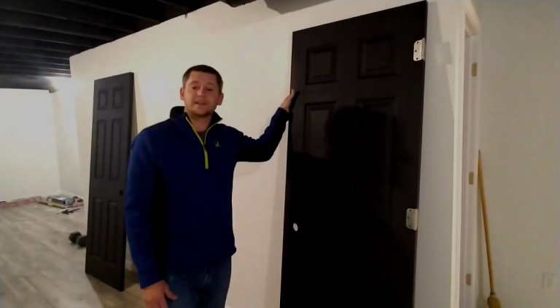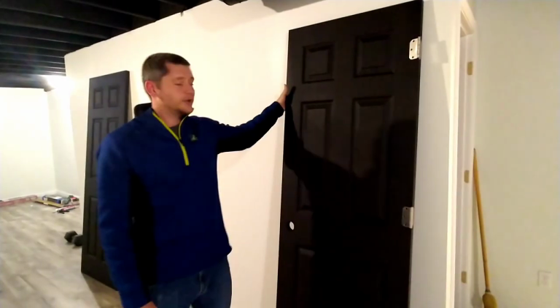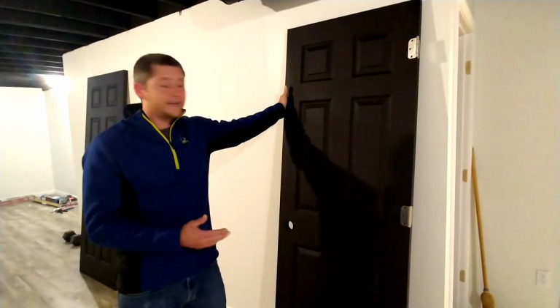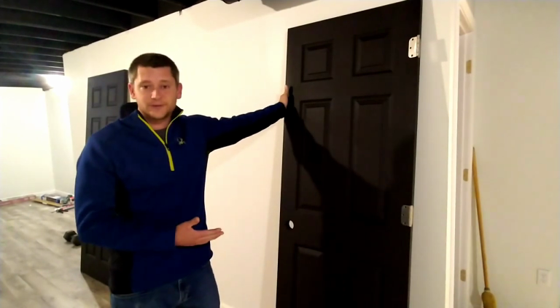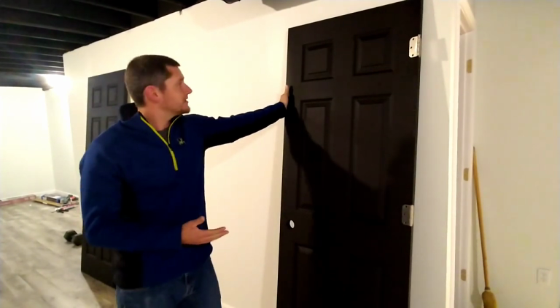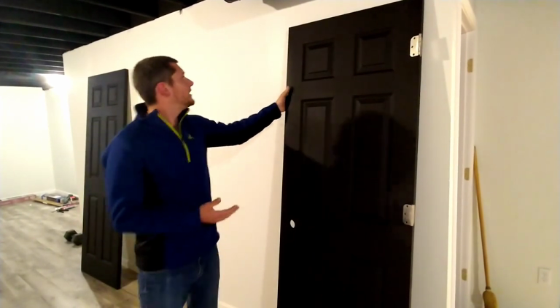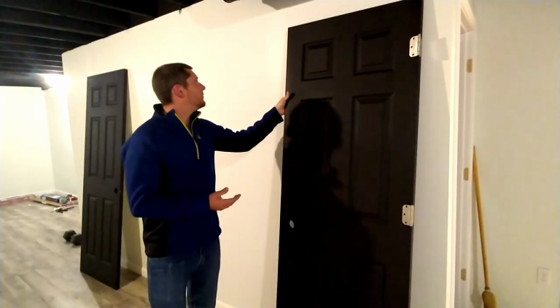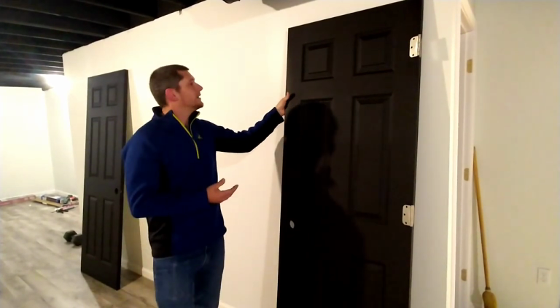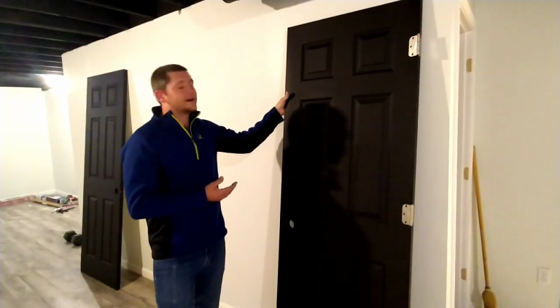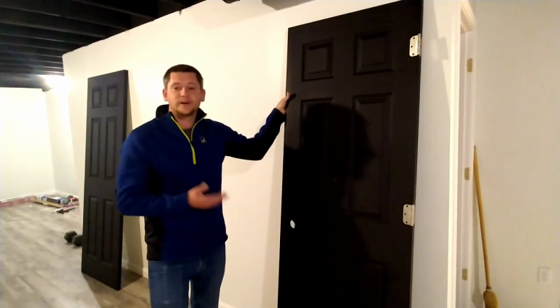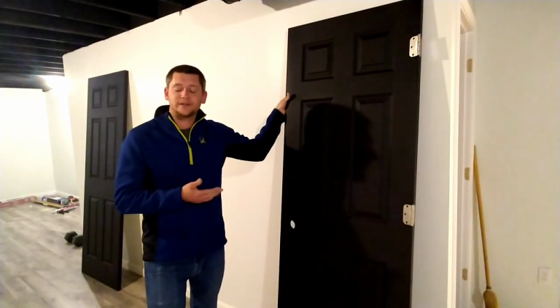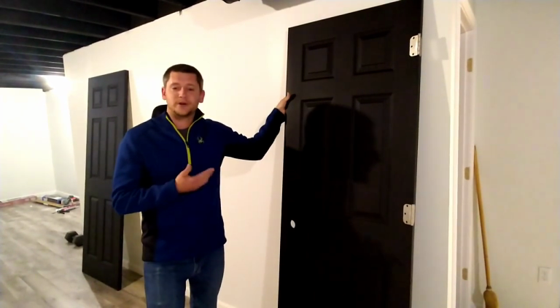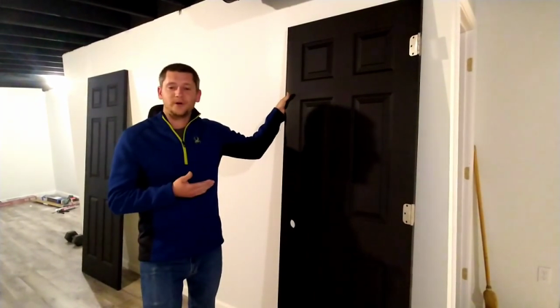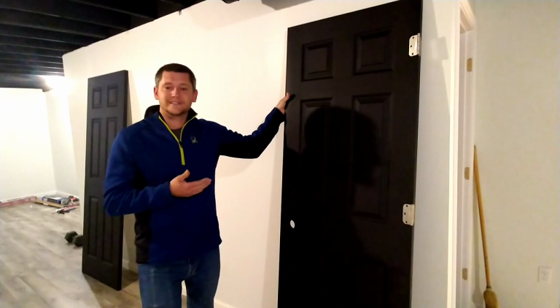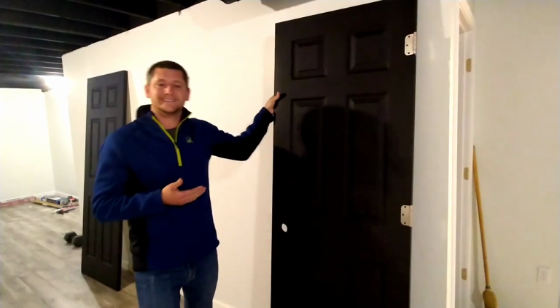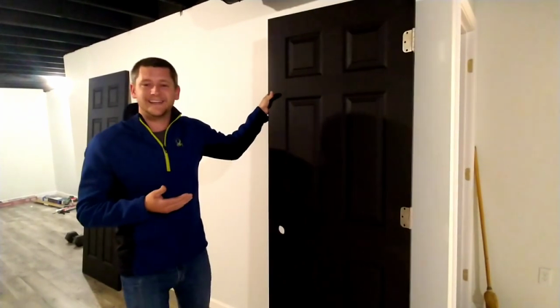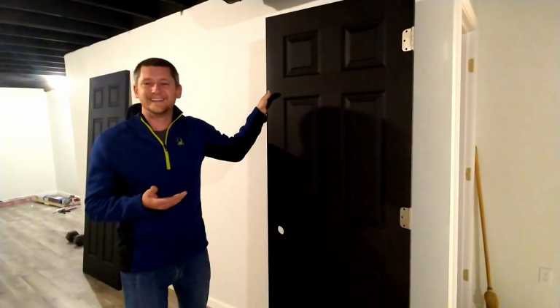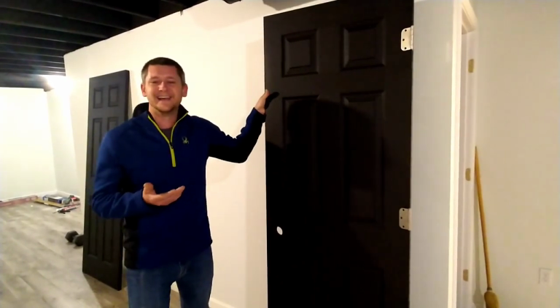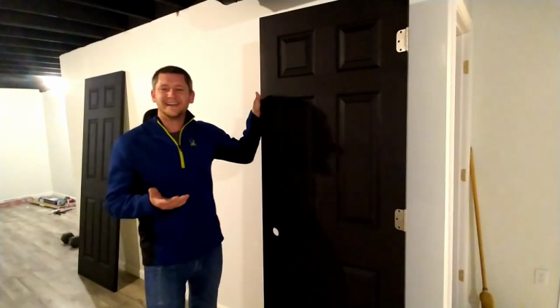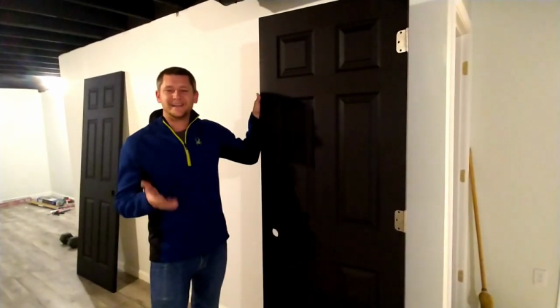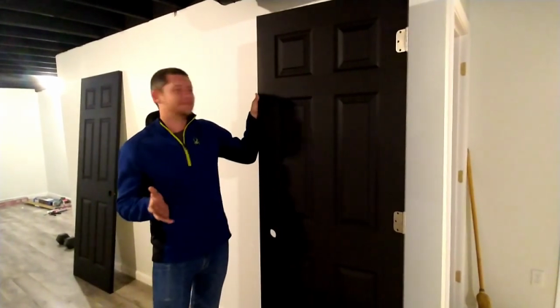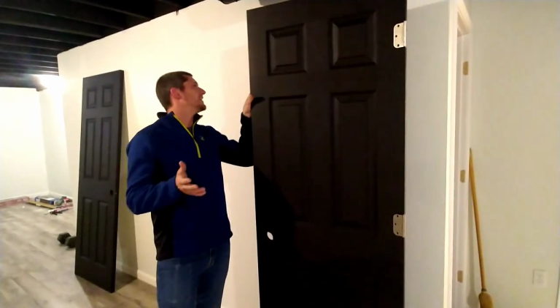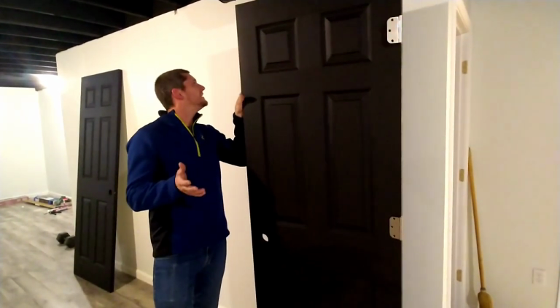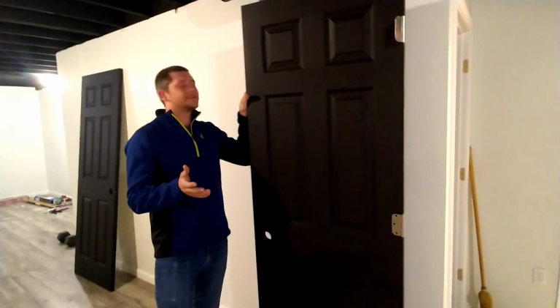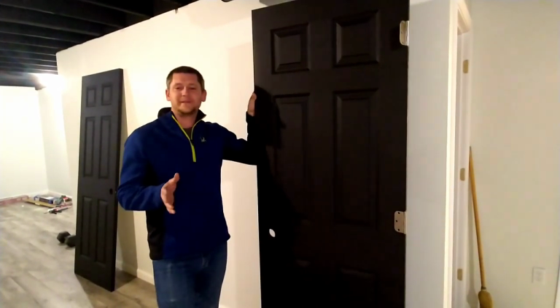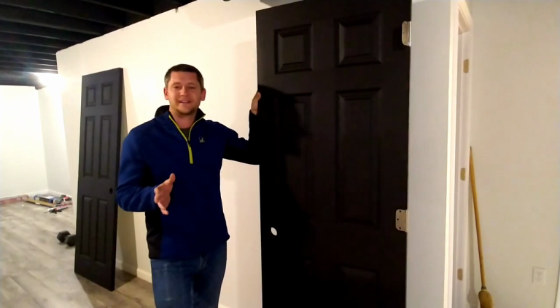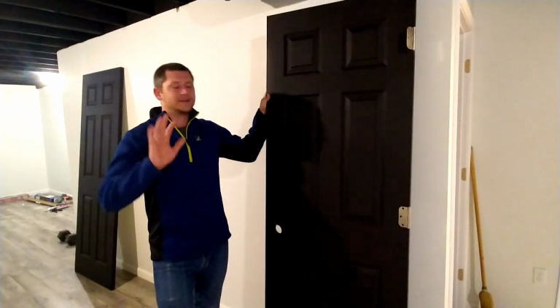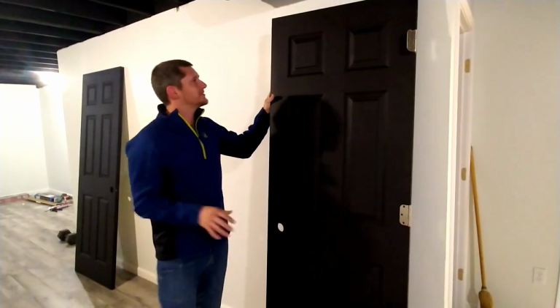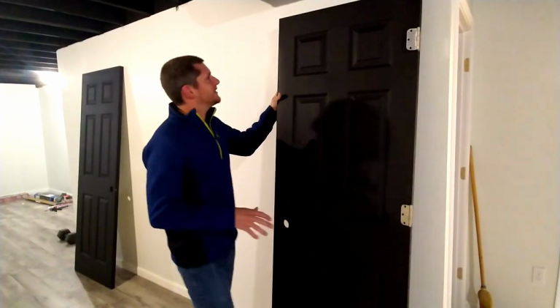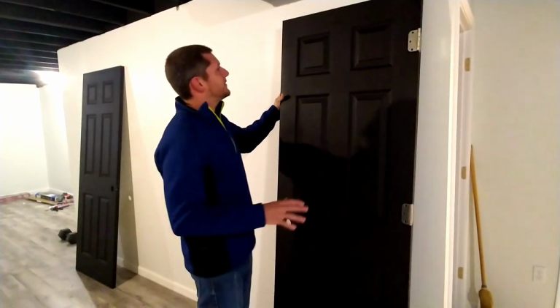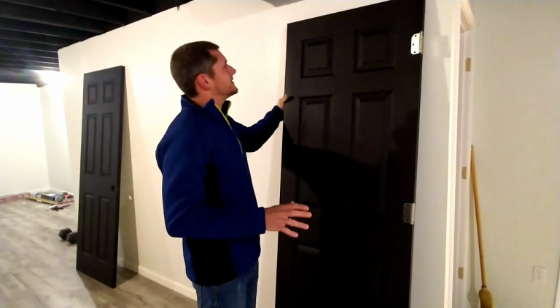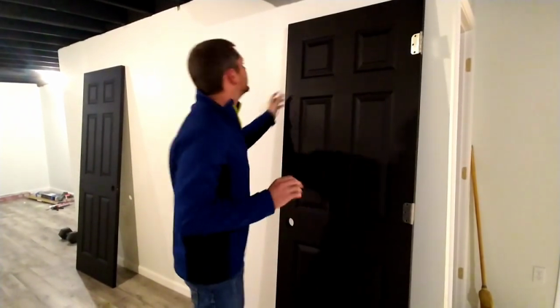I've decided to go with black painted doors. I probably shouldn't leave this one on the wall because it may have been stuck. There may be a black line, but we'll deal with that later so that way Emily doesn't actually see it.